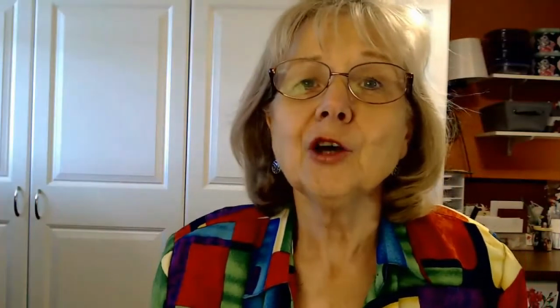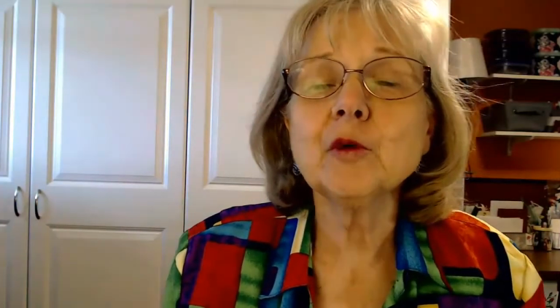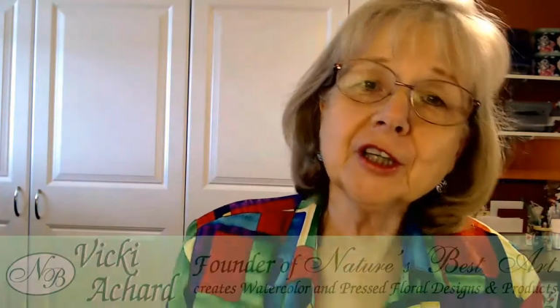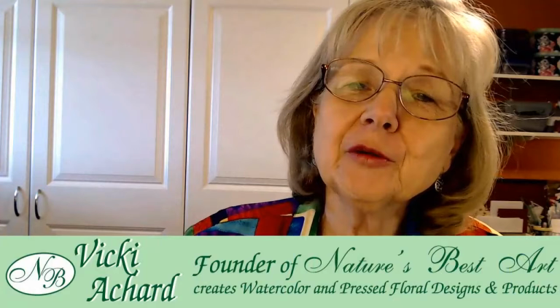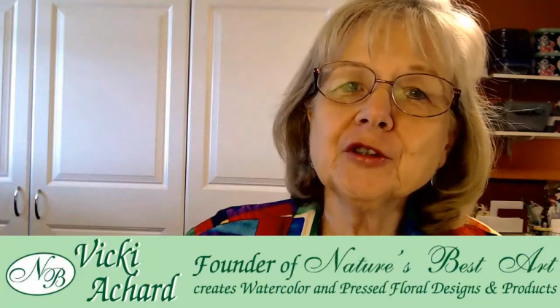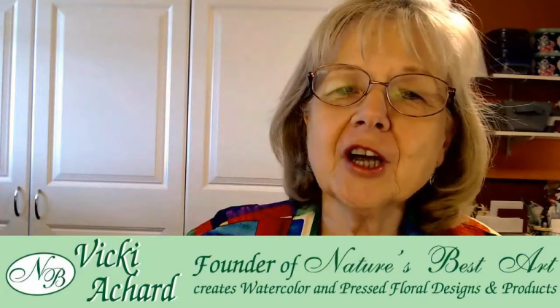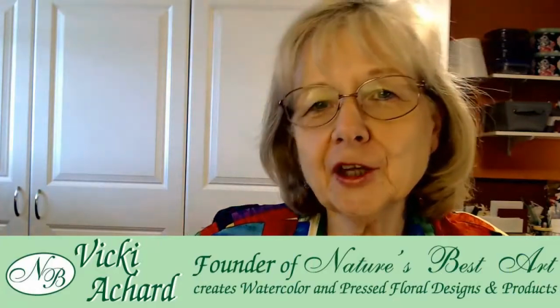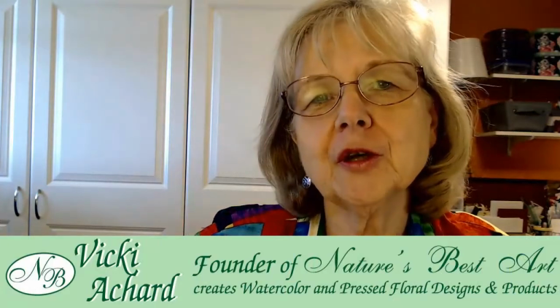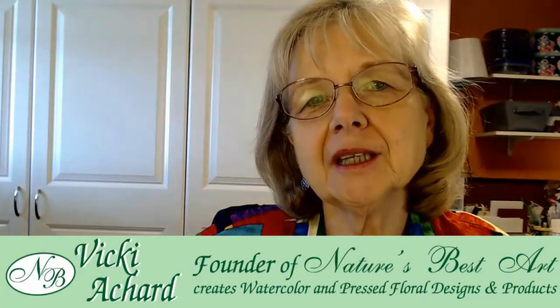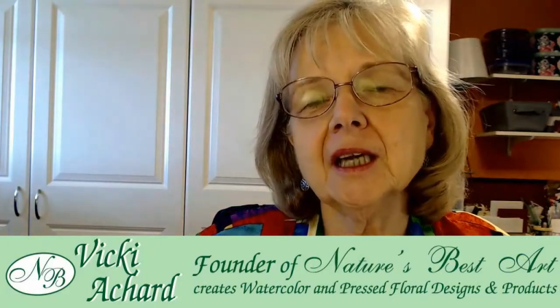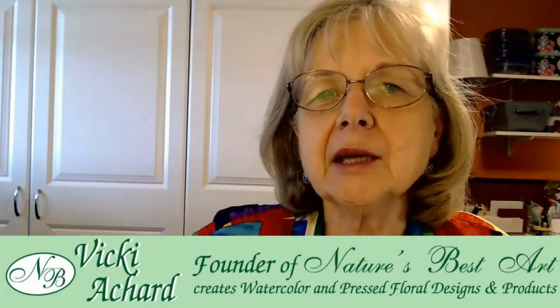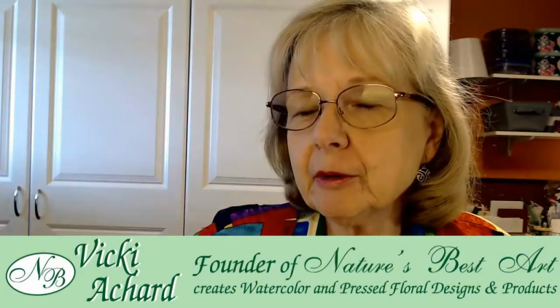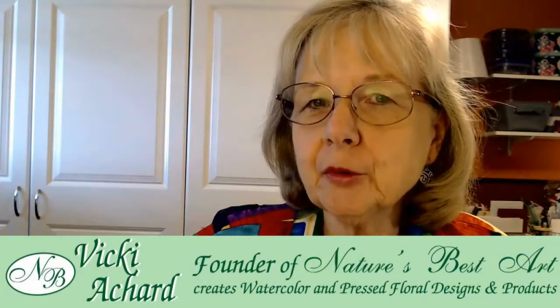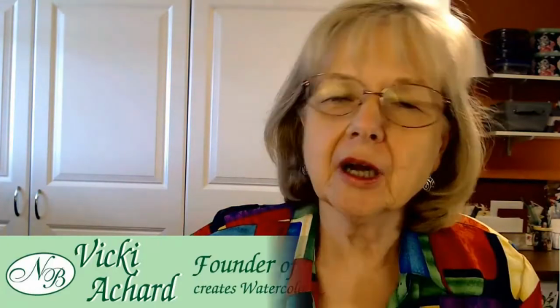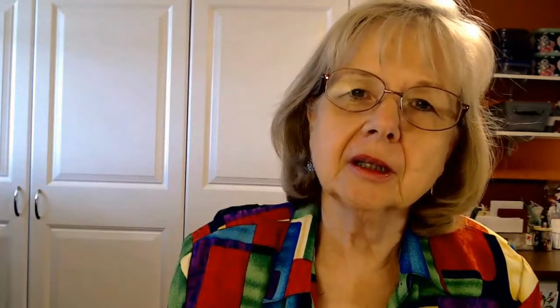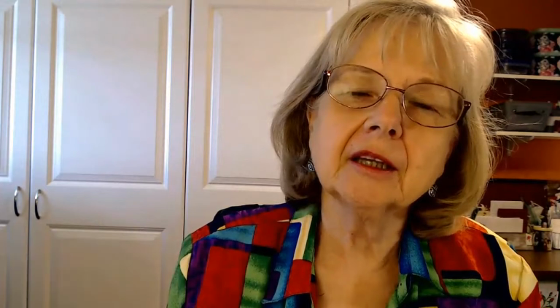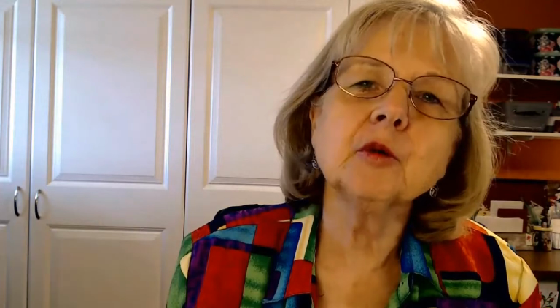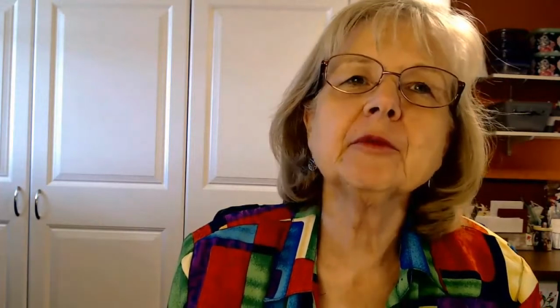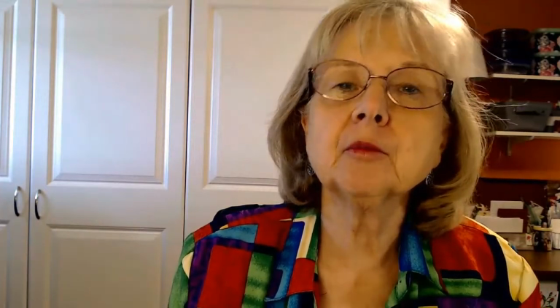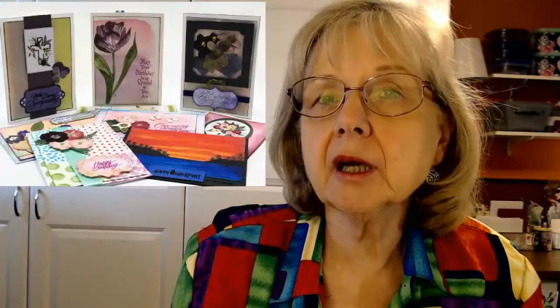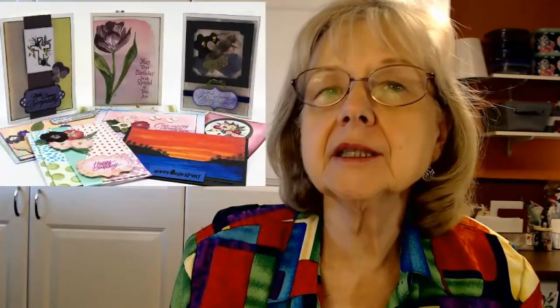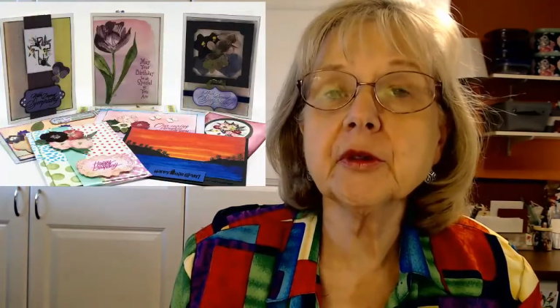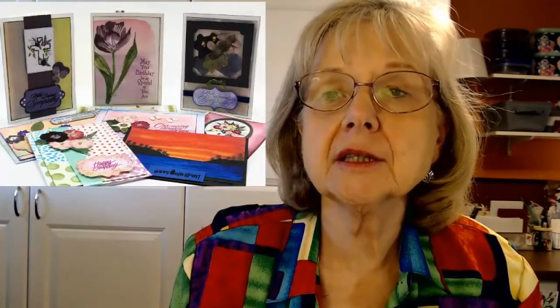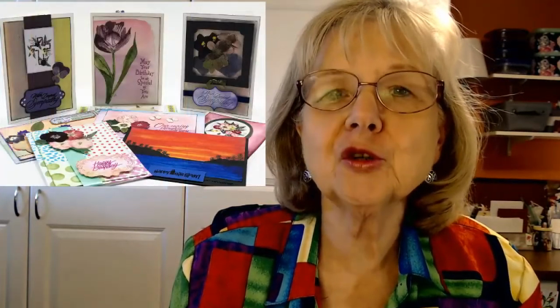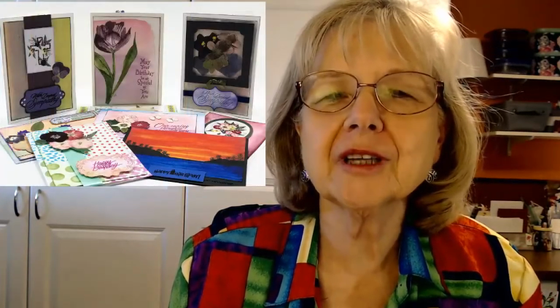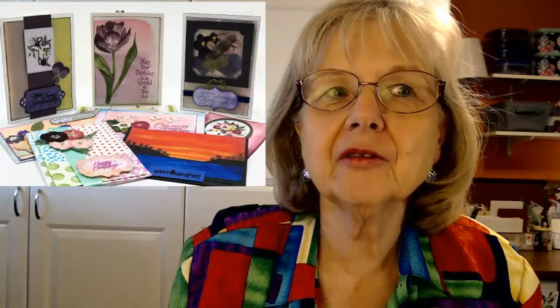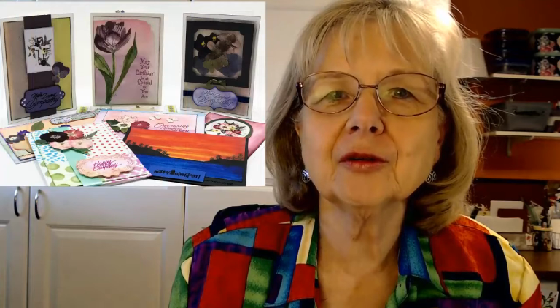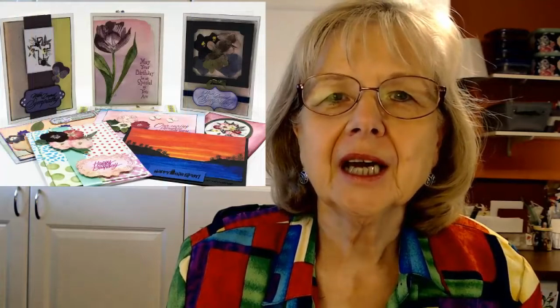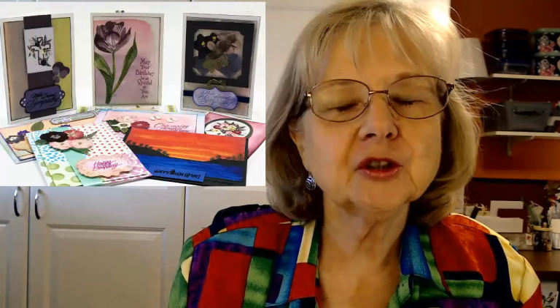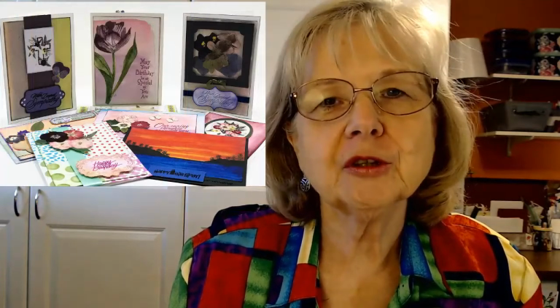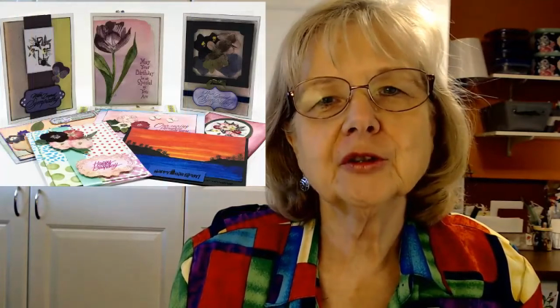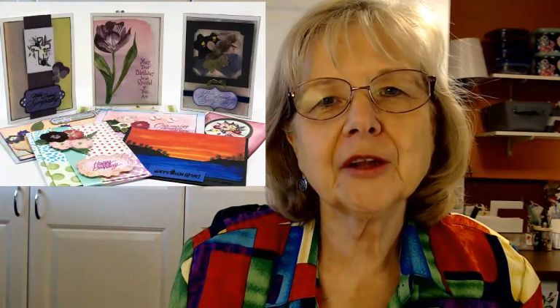Hello everyone, Vicki Ashard here with Nature's Best Art. Thank you for joining me today. Today we're going to be making a birthday card. The last couple of weeks I've been making birthday cards and sympathy cards, and I'll show you those later in the video along with the materials I used to make those.